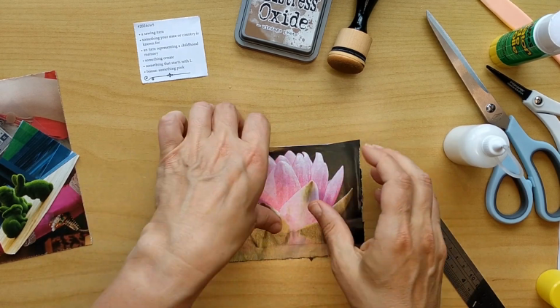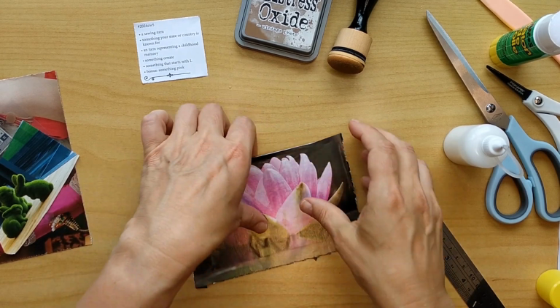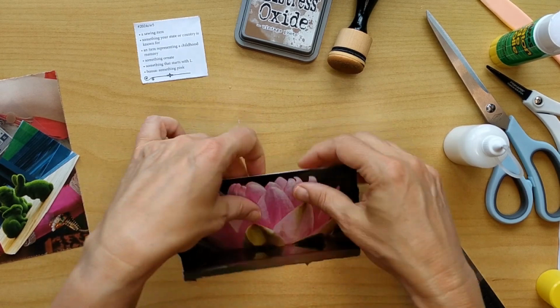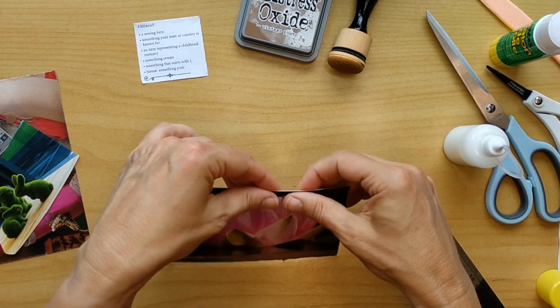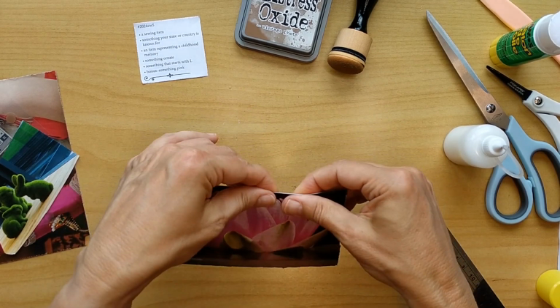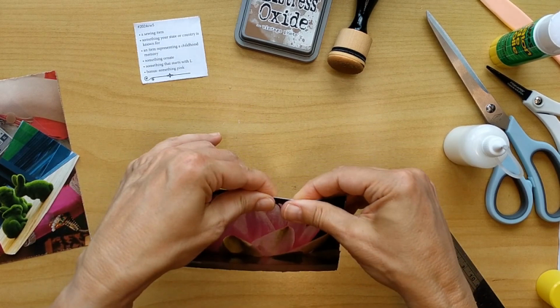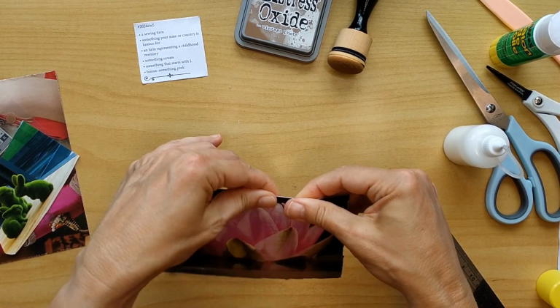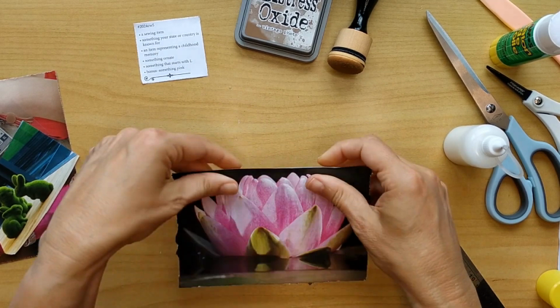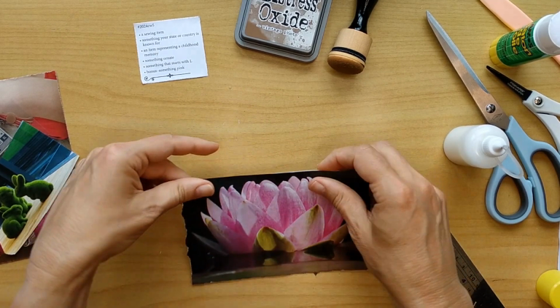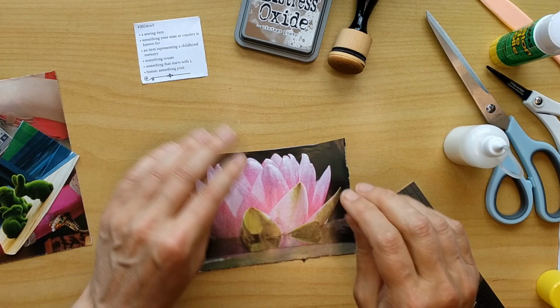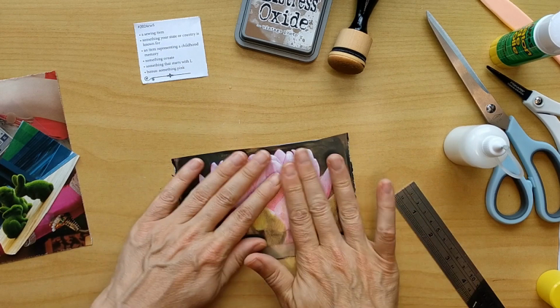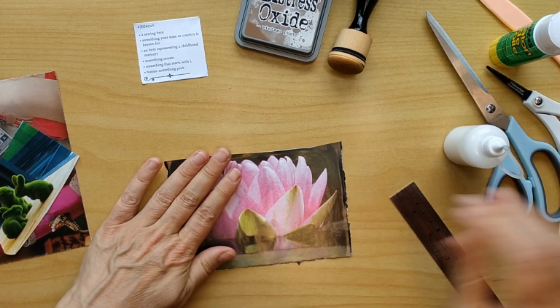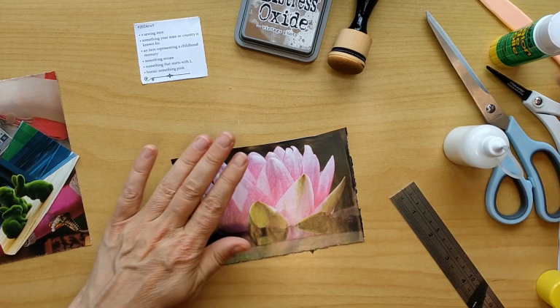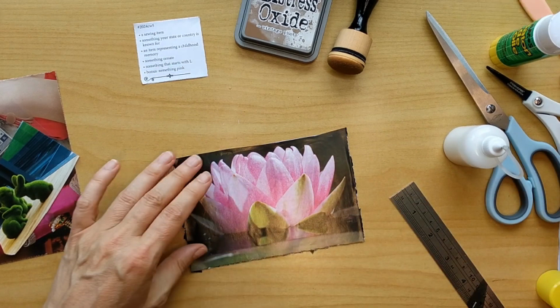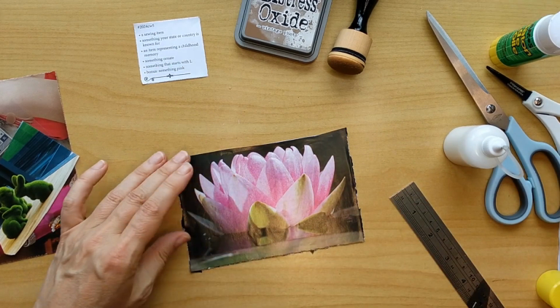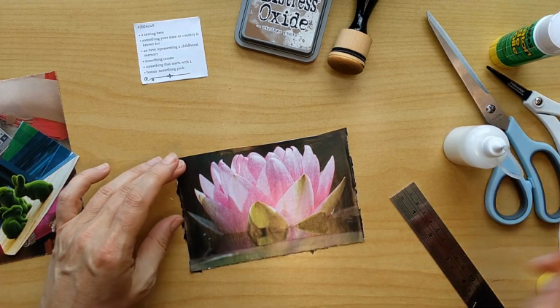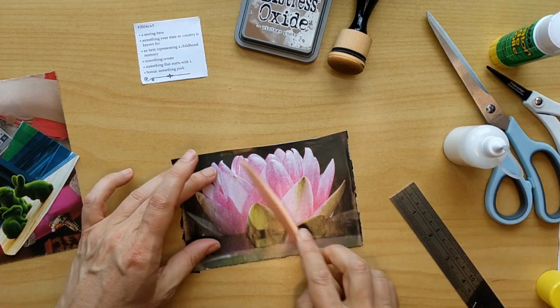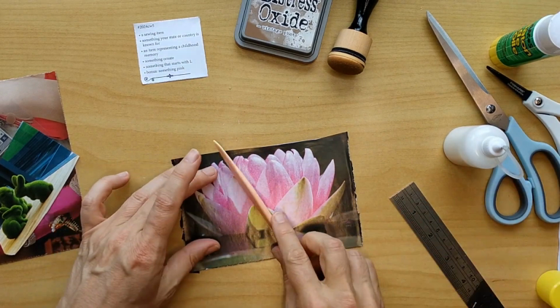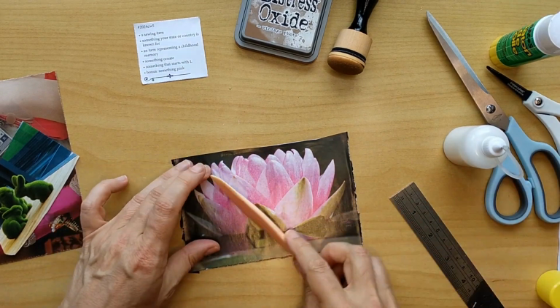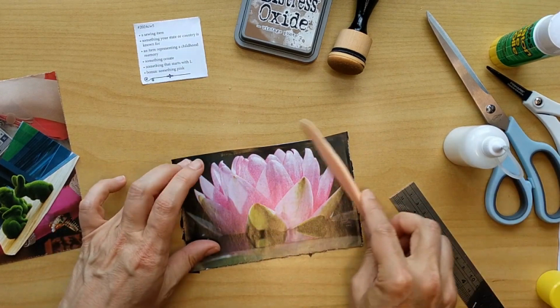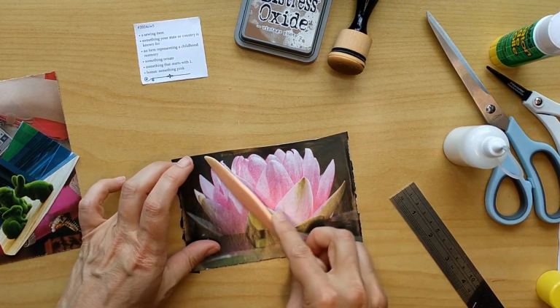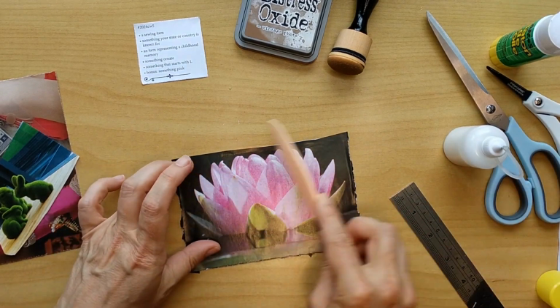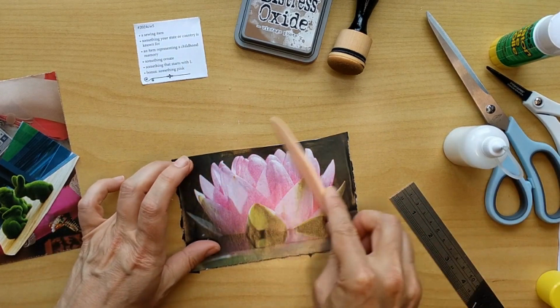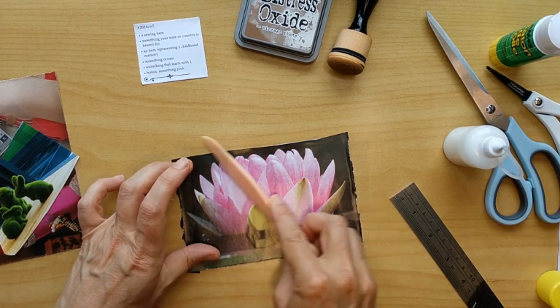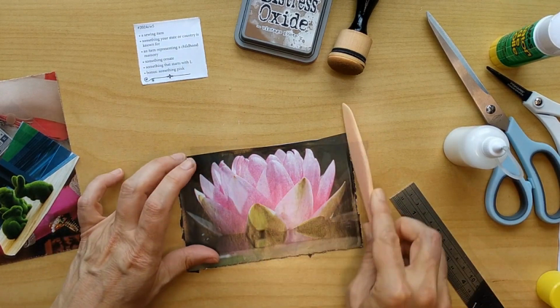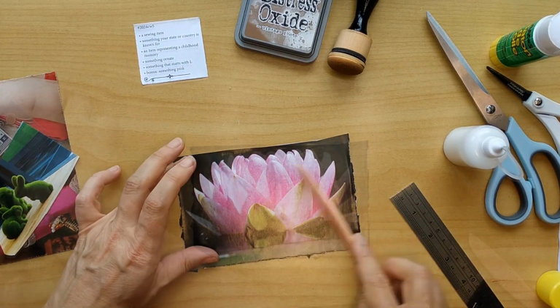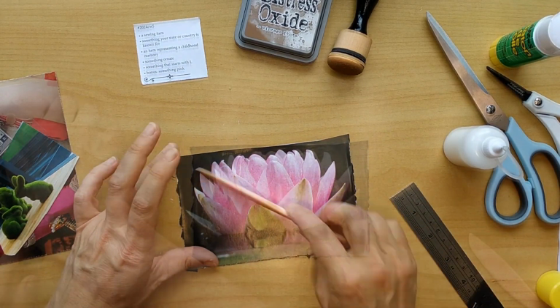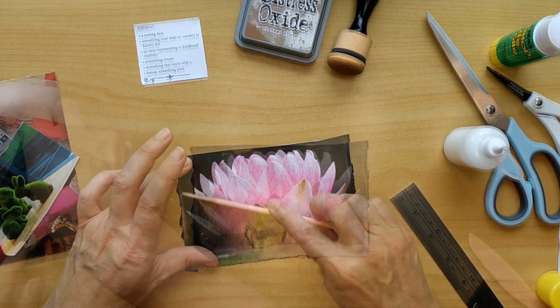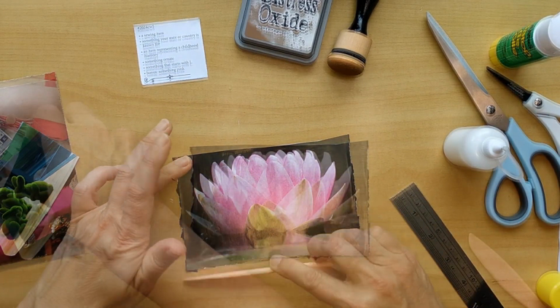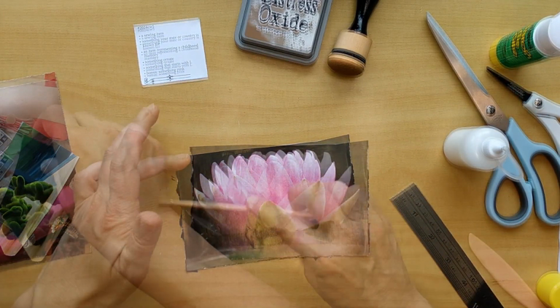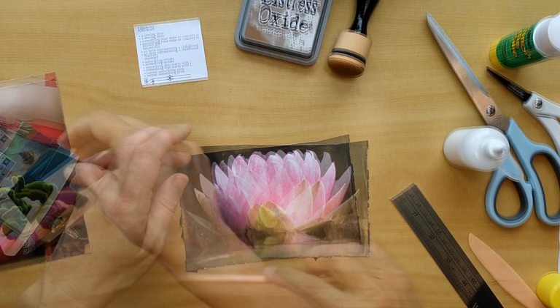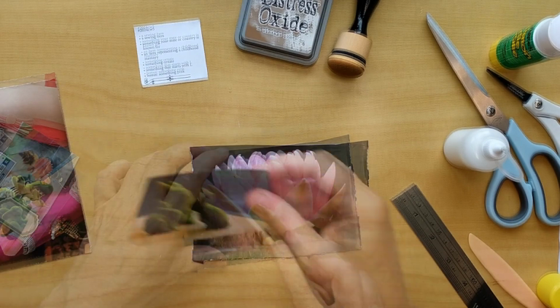I'm carefully trying to match the side to the boundaries of my postcard. I can always, at a later point, tear it a little bit further or cut a little bit more.